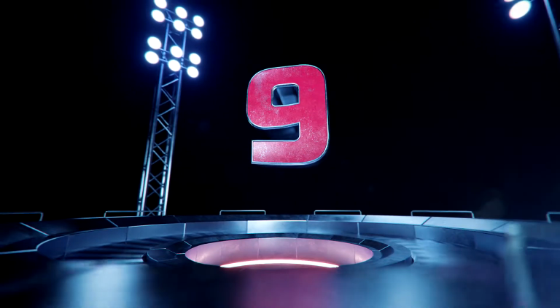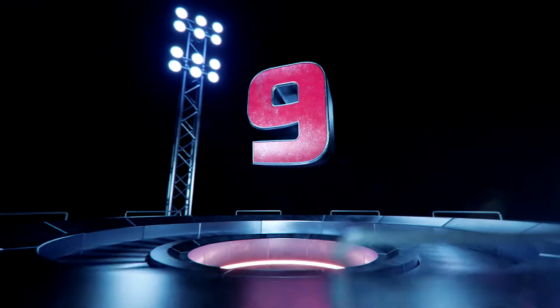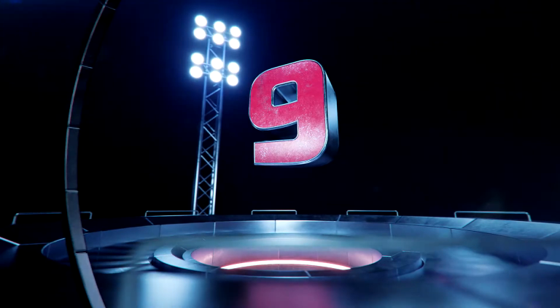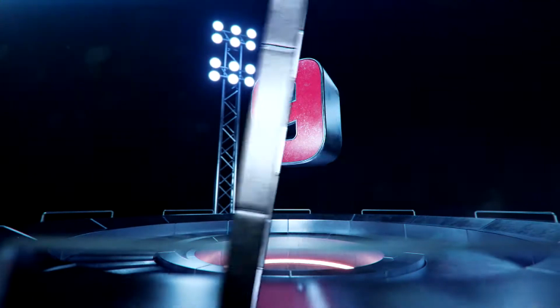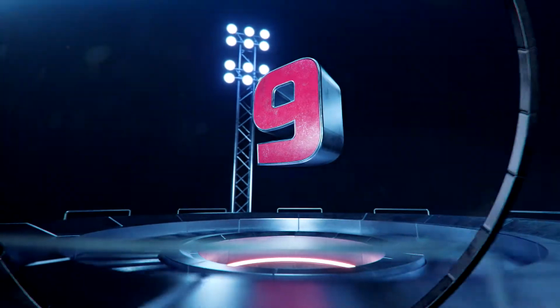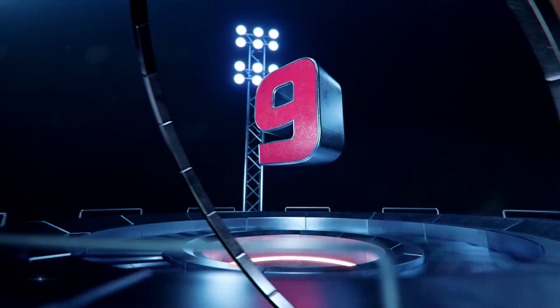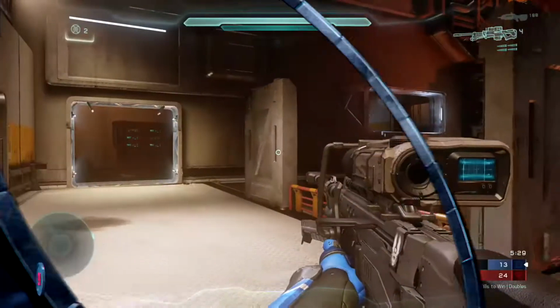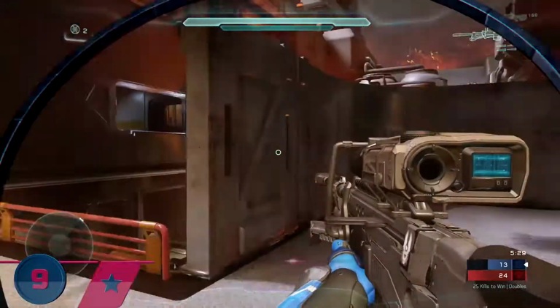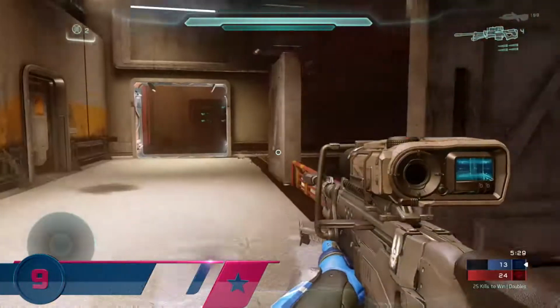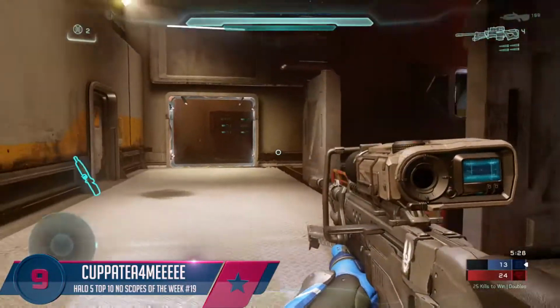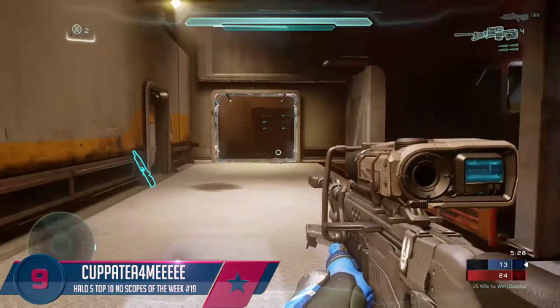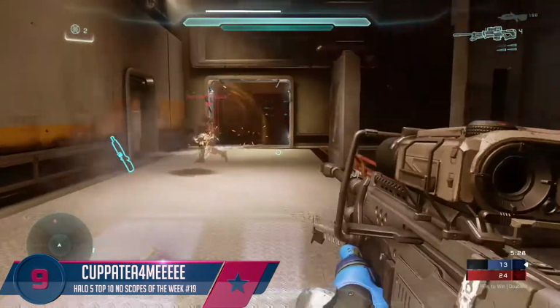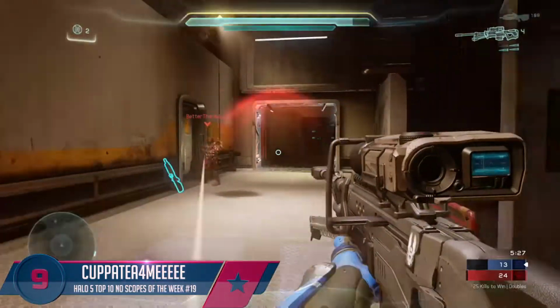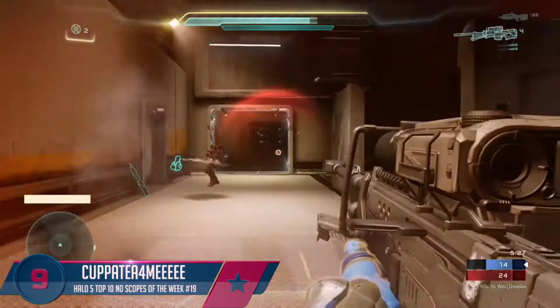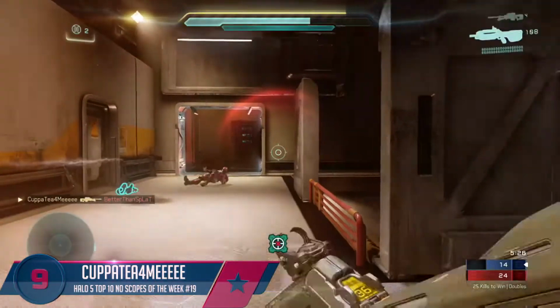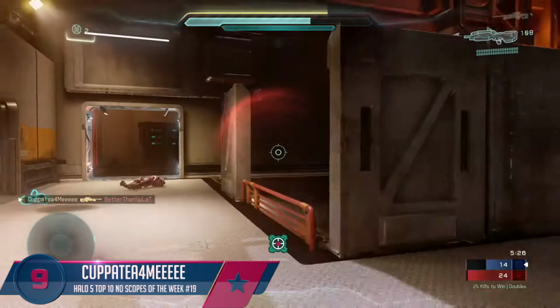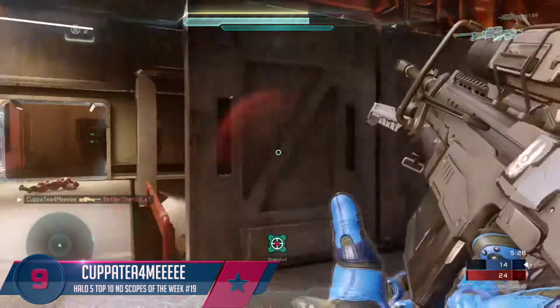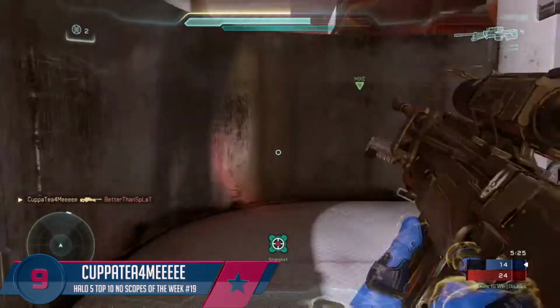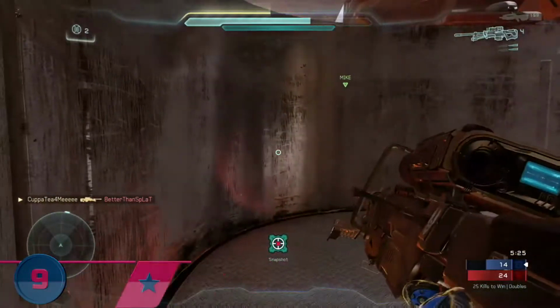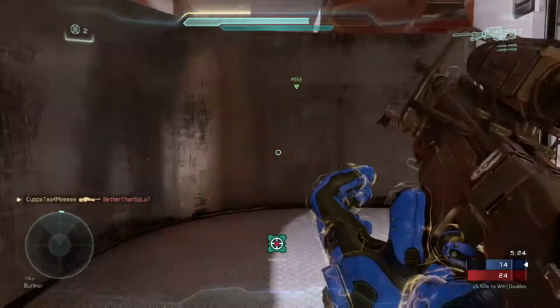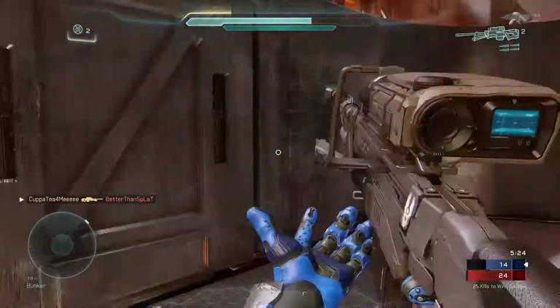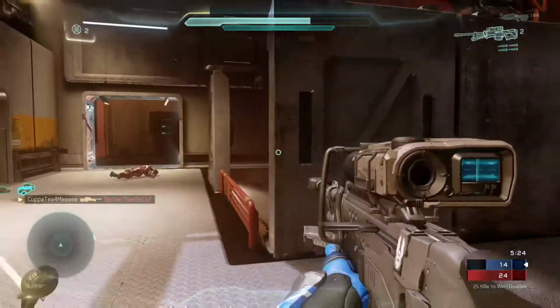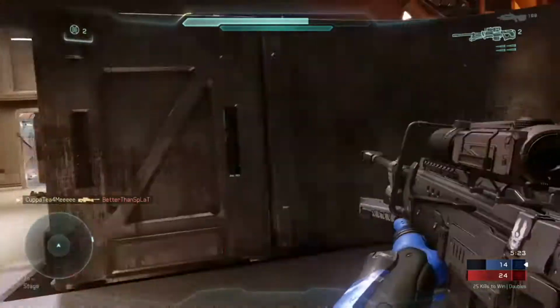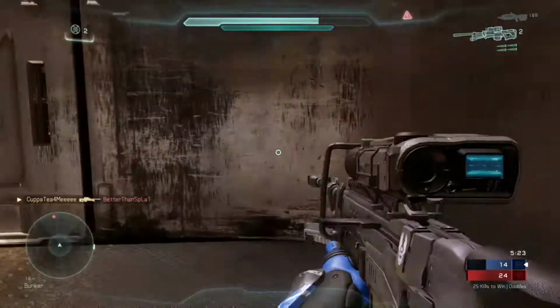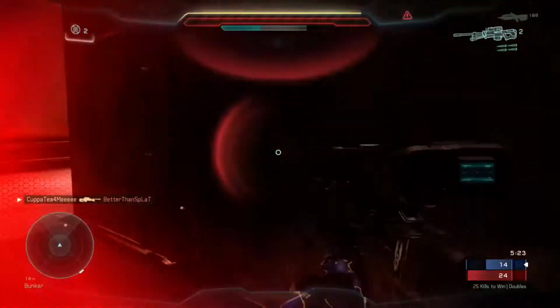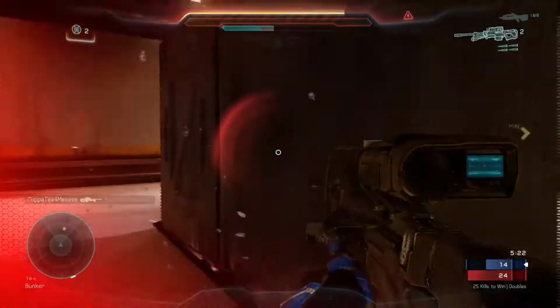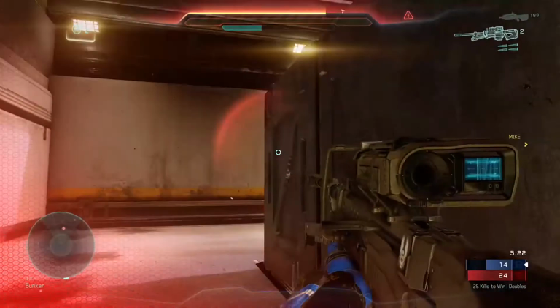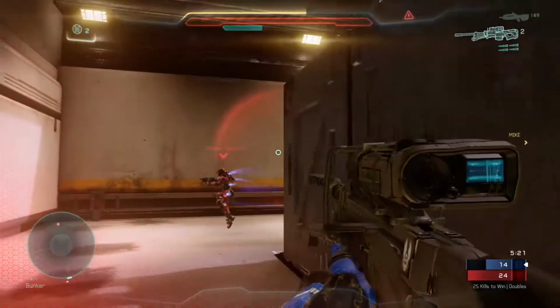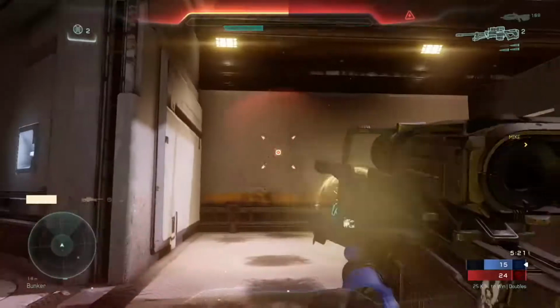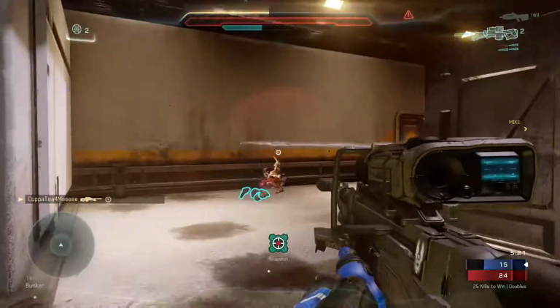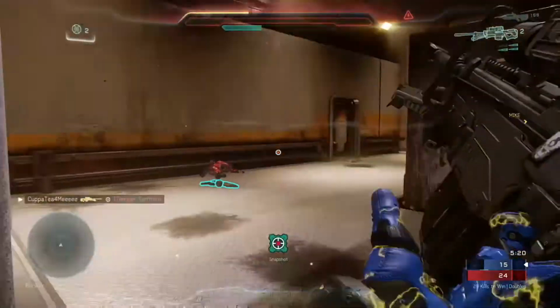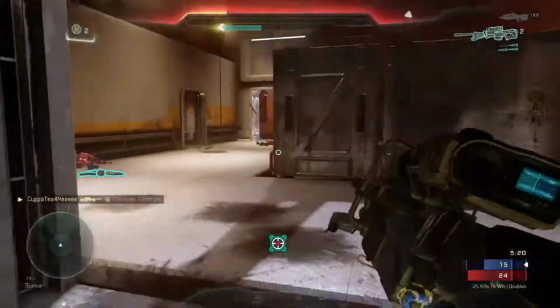Coming in to number 9, we got Cup of Tea for Me, and he's playing some team doubles. He spots the camouflage guy in front of him, beautiful shots to get the first enemy. Then he's getting grenades and forced him back down, with the second guy trying to push him — he's going to give him the no-scope.